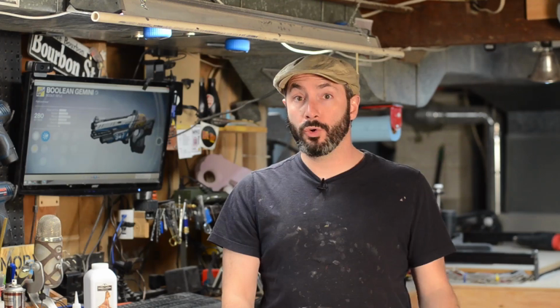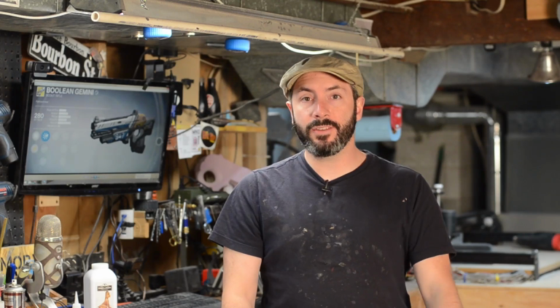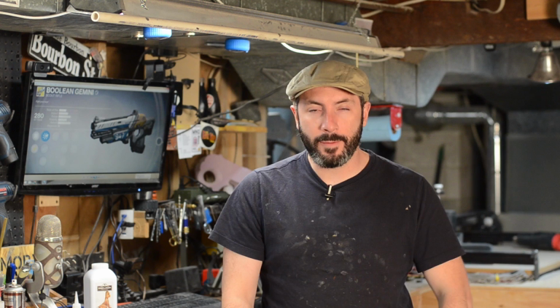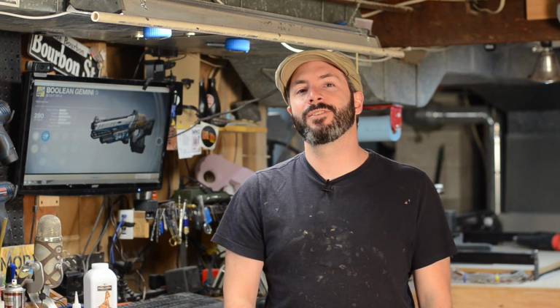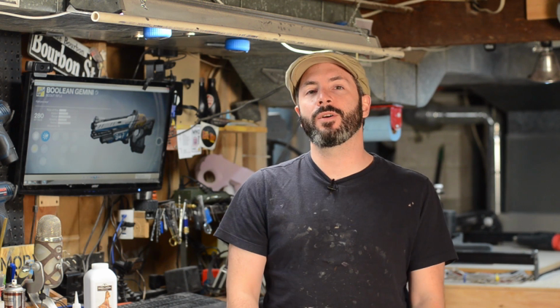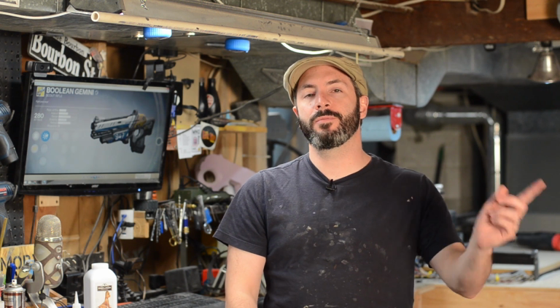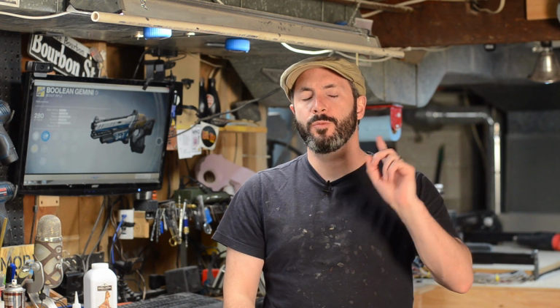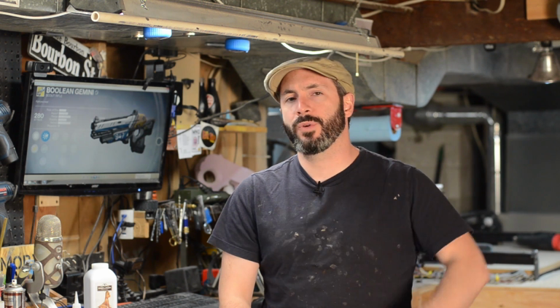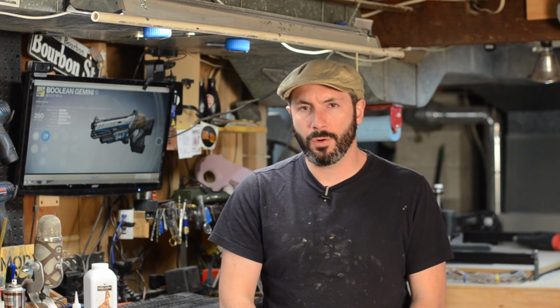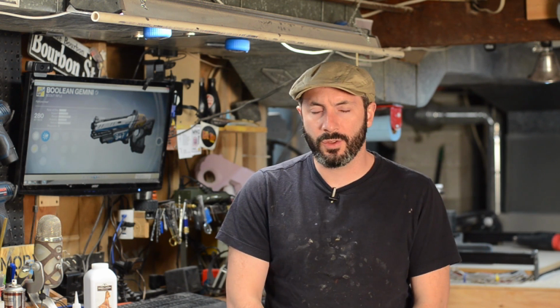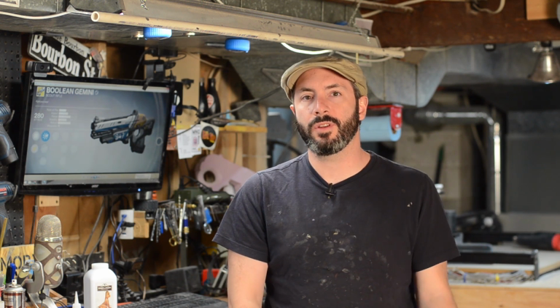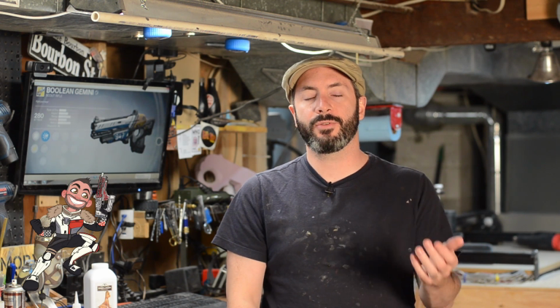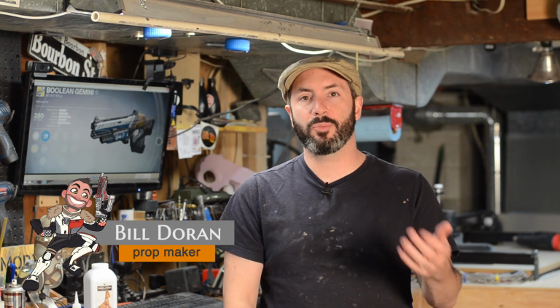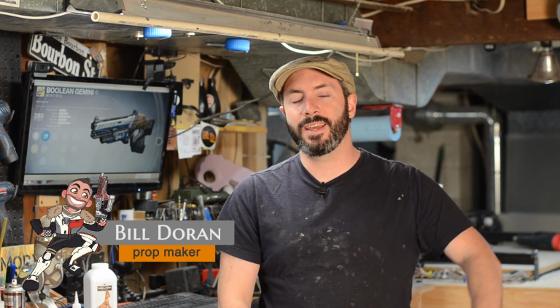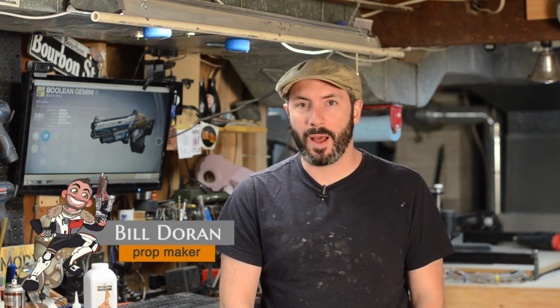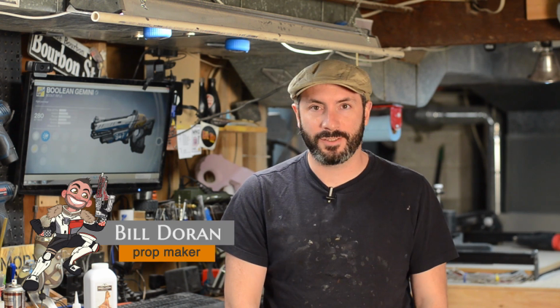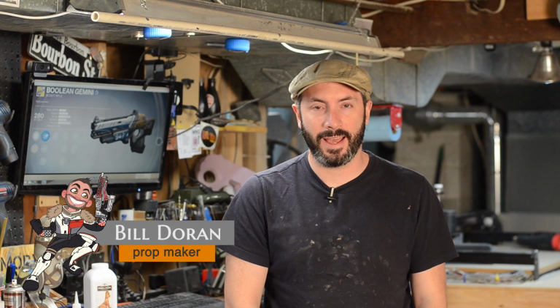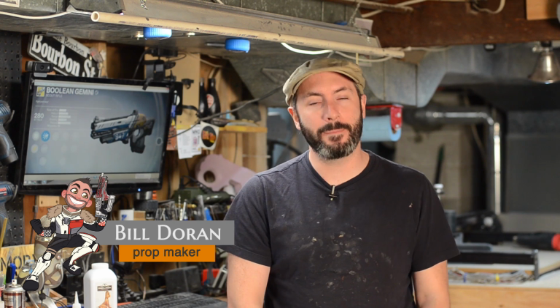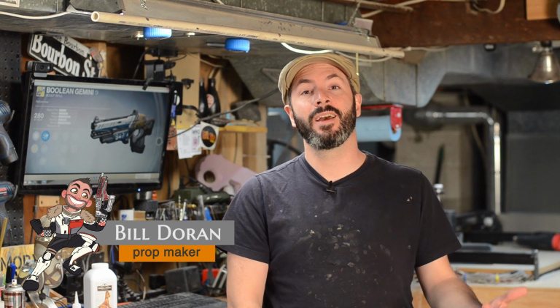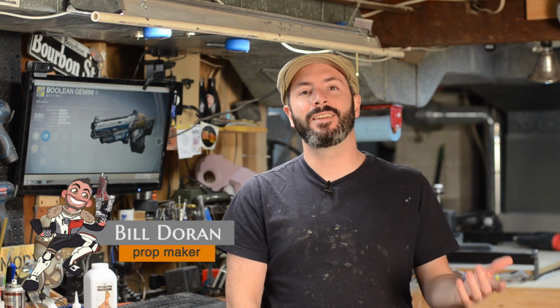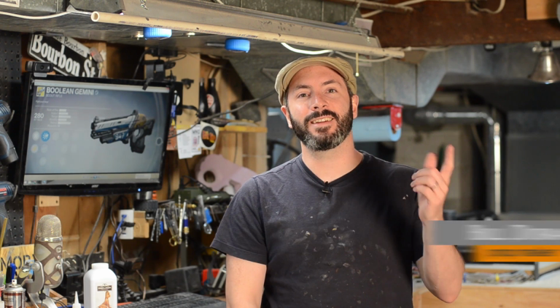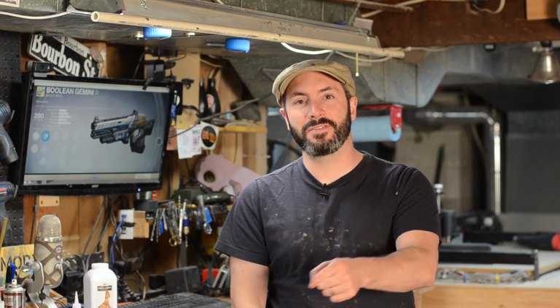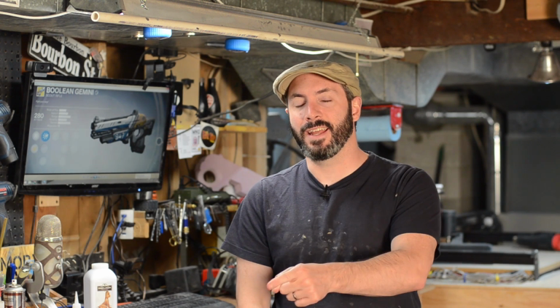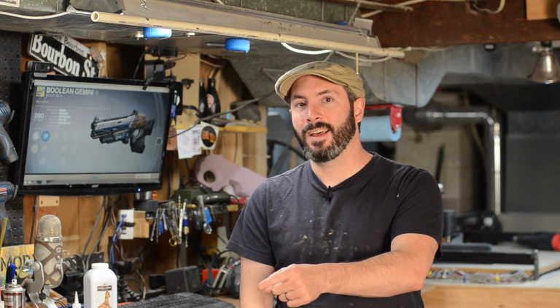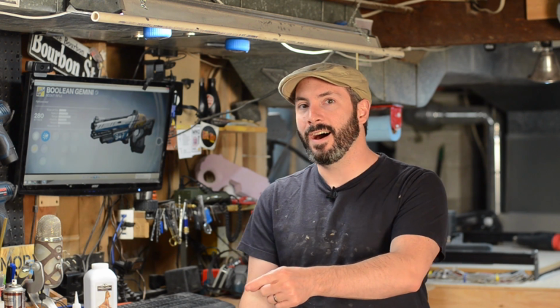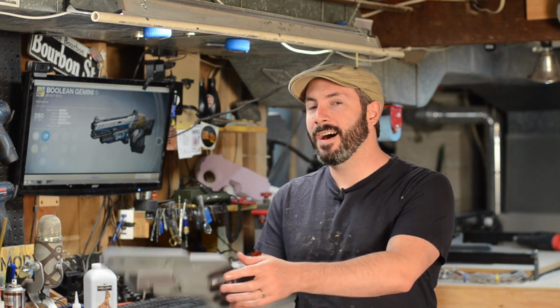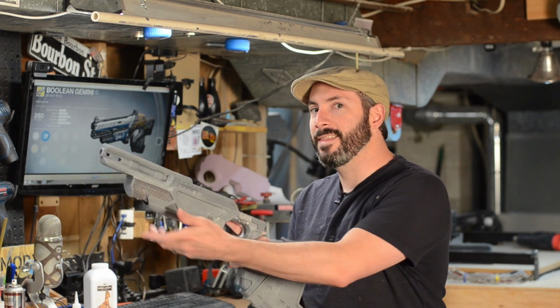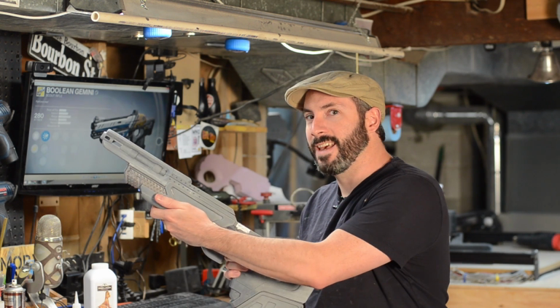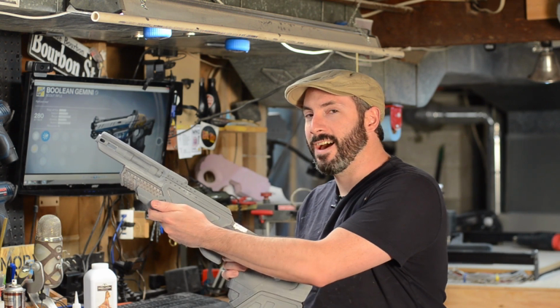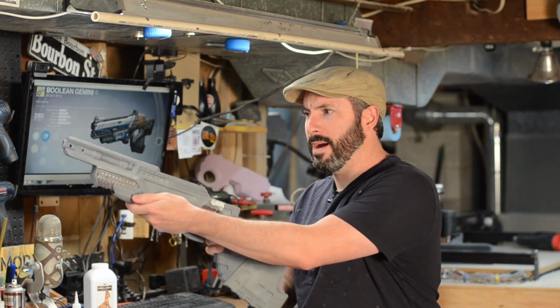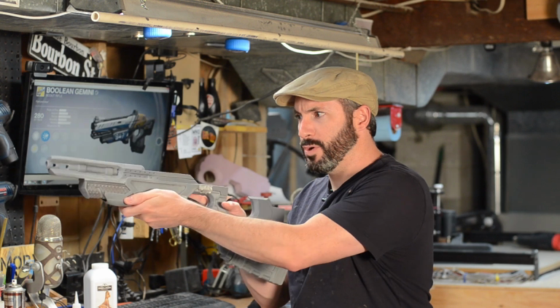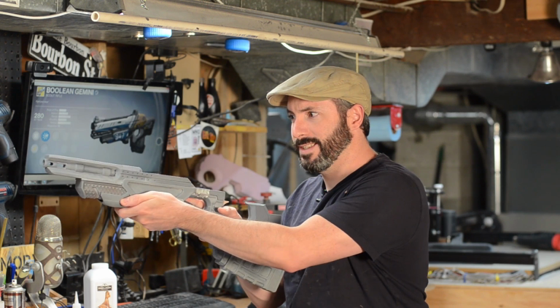Greetings fellow makers! Welcome to Prop 3D, your look into the world of 3D printing for prop and costume making. I'm Bill, and today I did a lot of sanding on this guy — my boomstick.